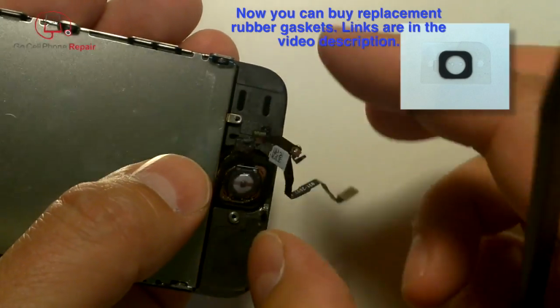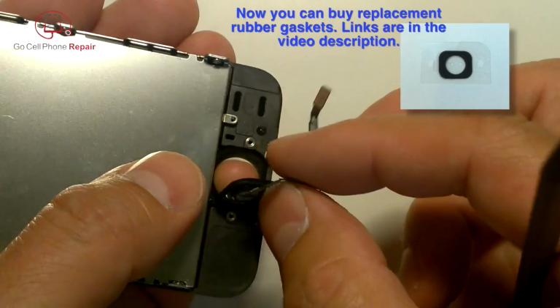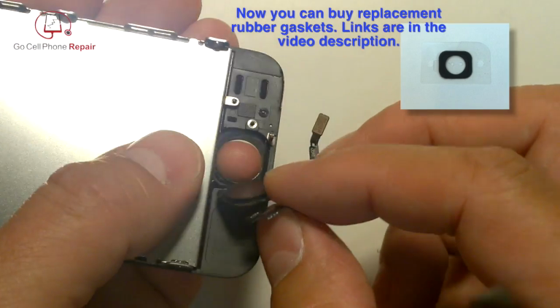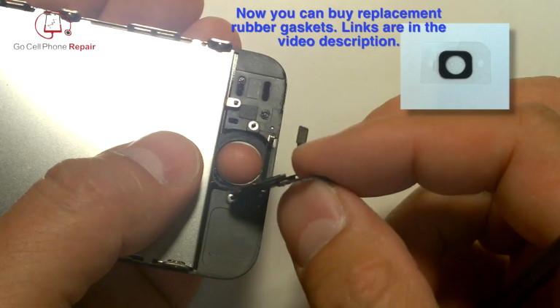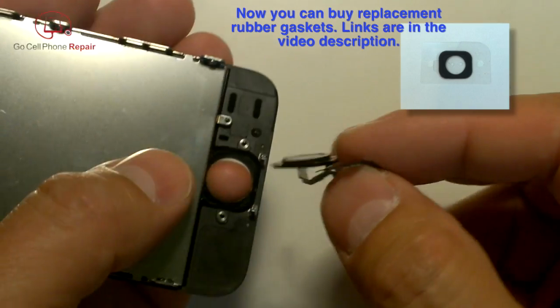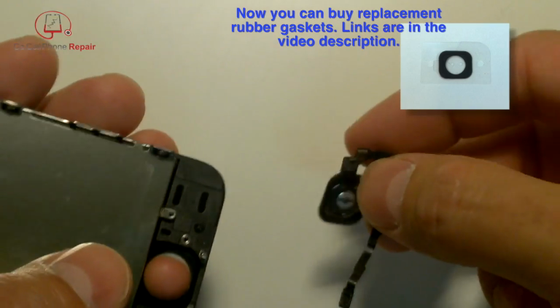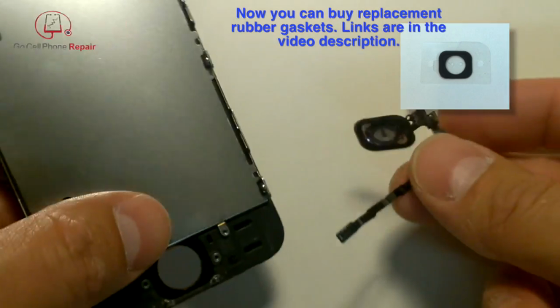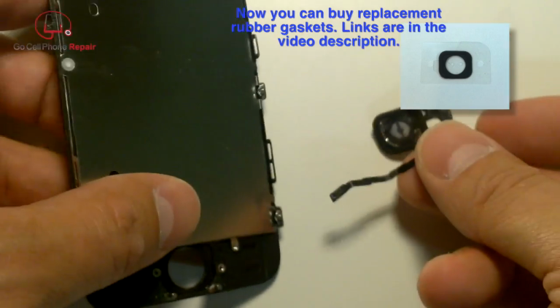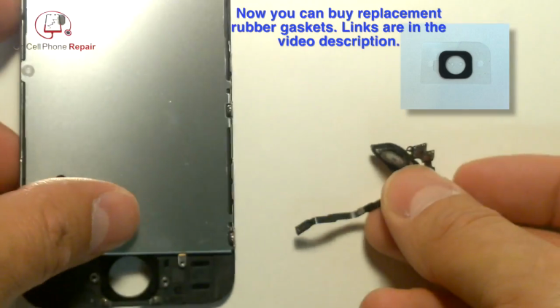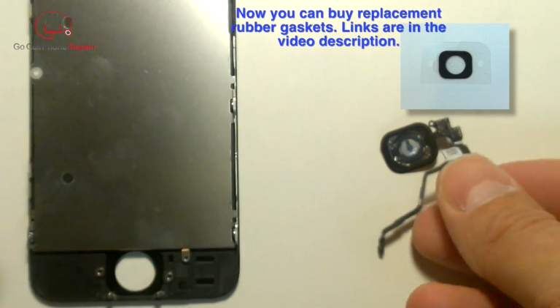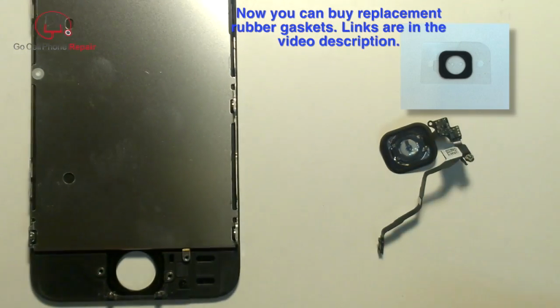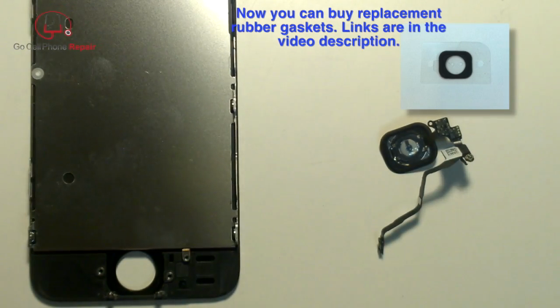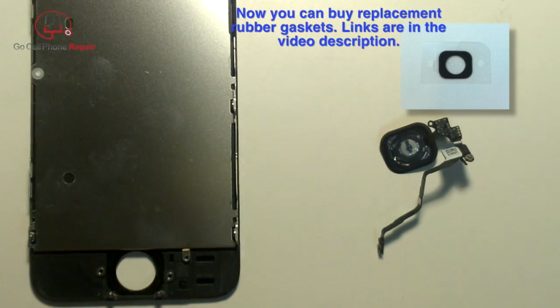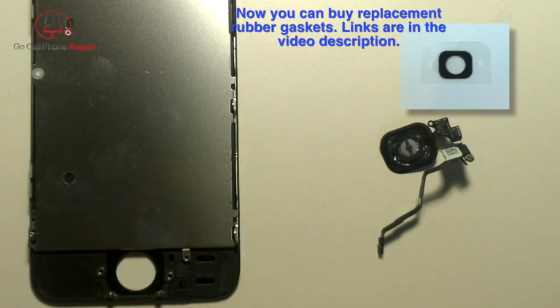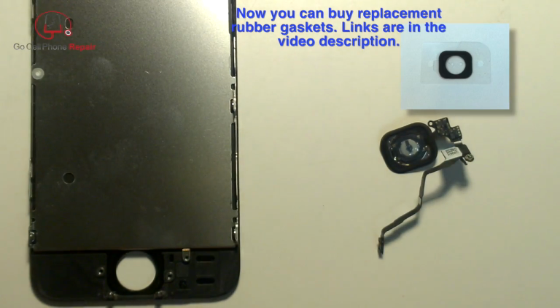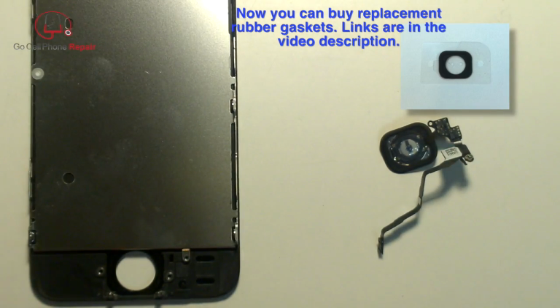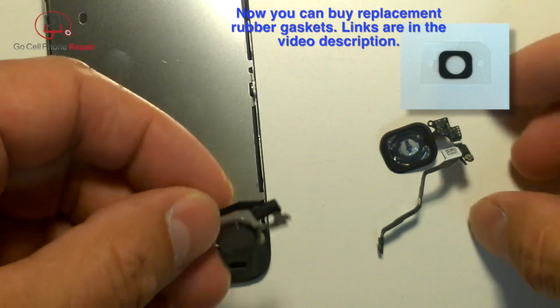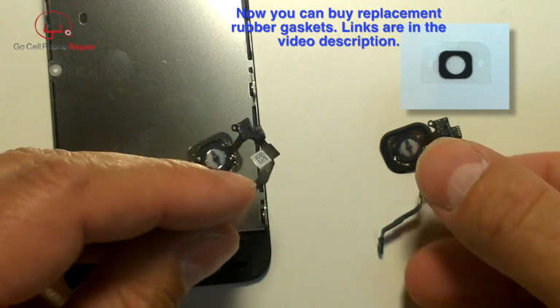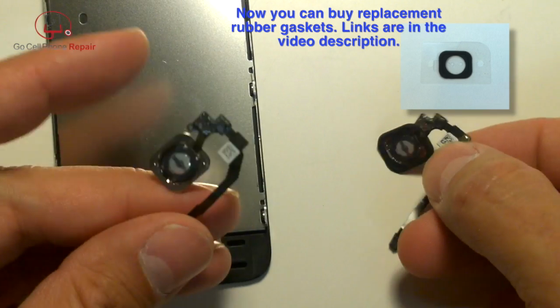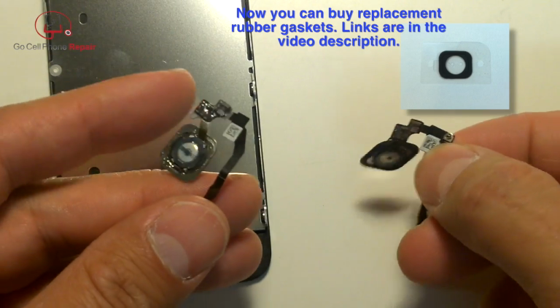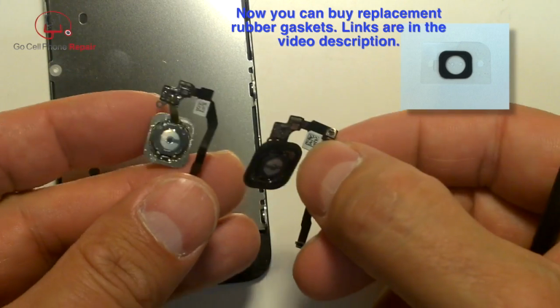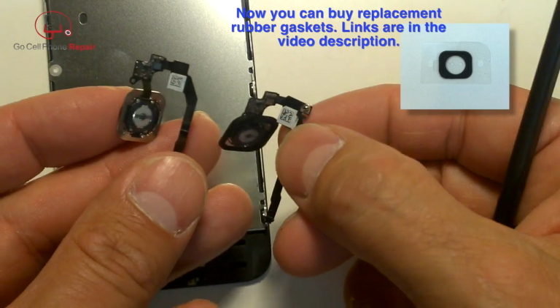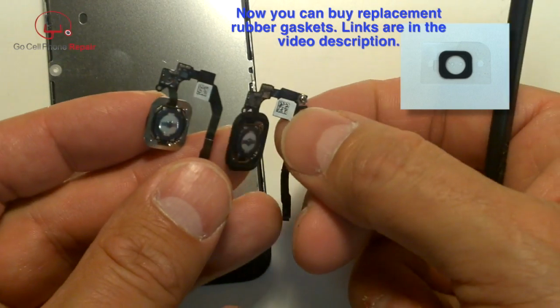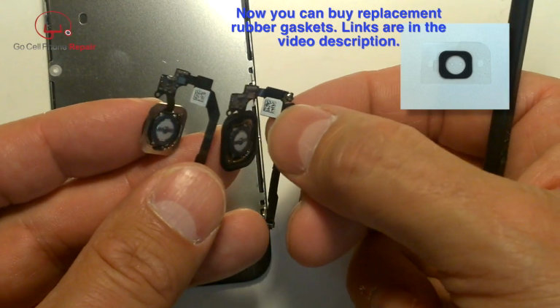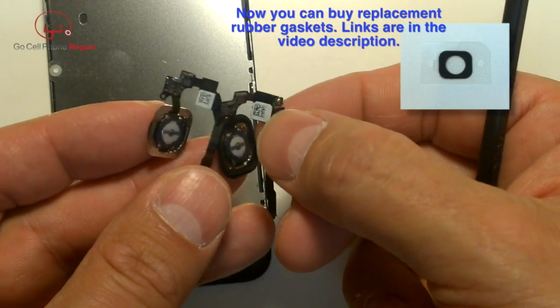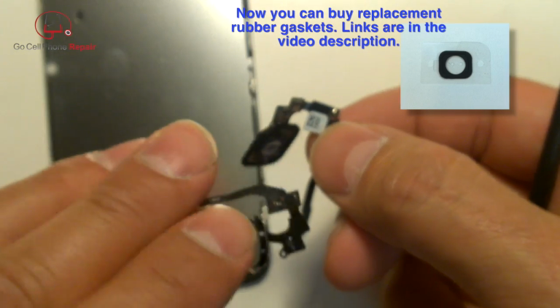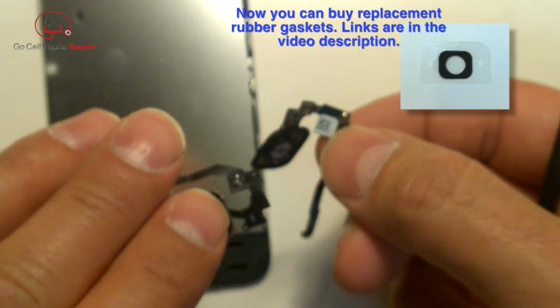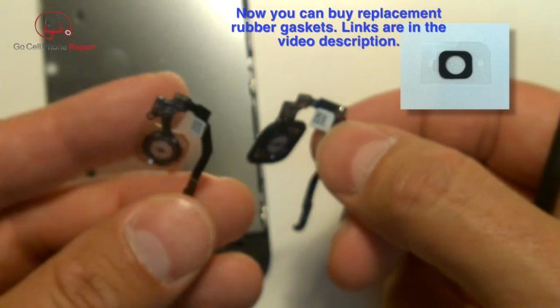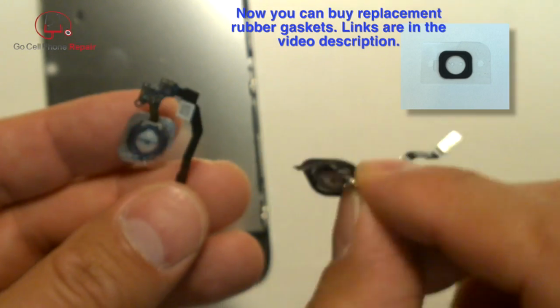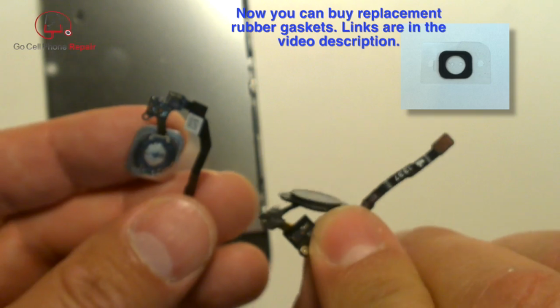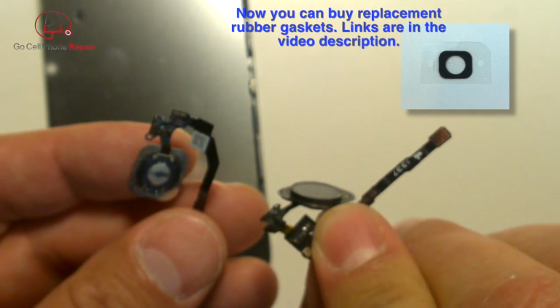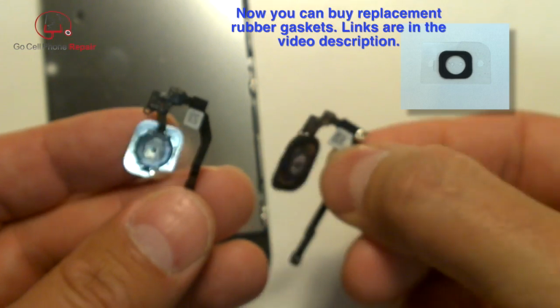There we have the original. The slight difference is that the replacement does not have a part to accommodate this screw.